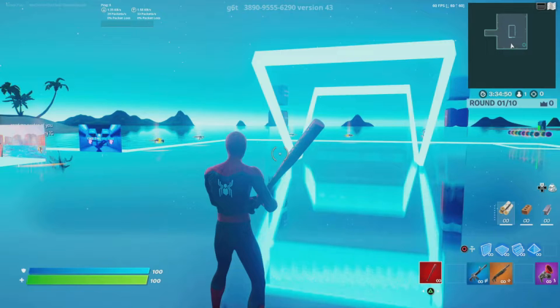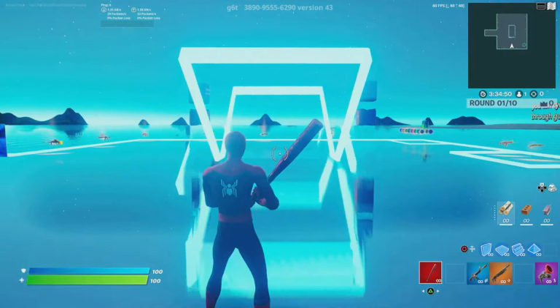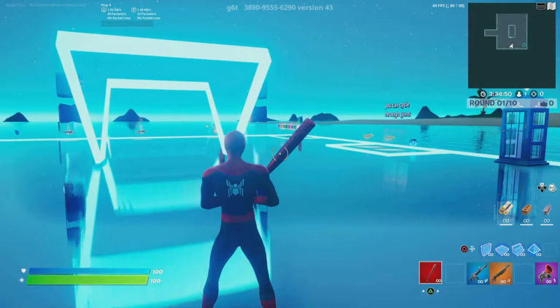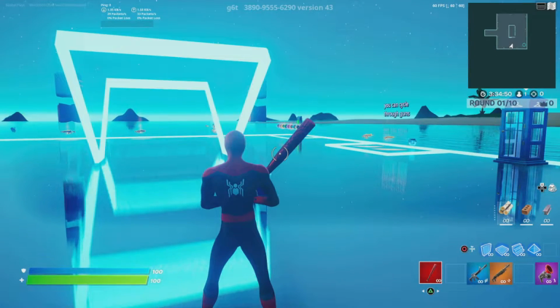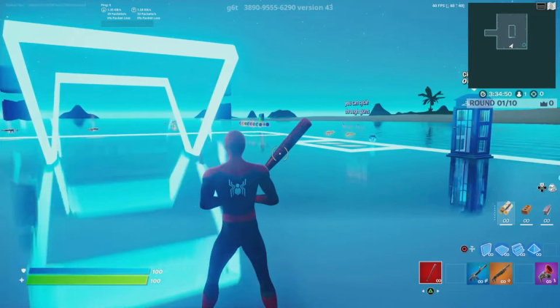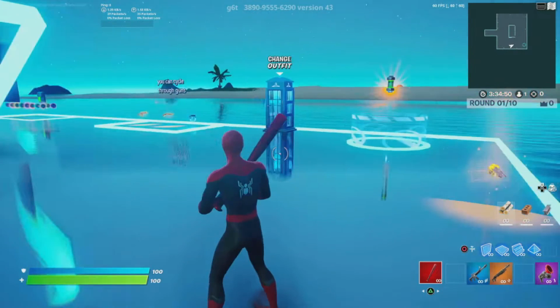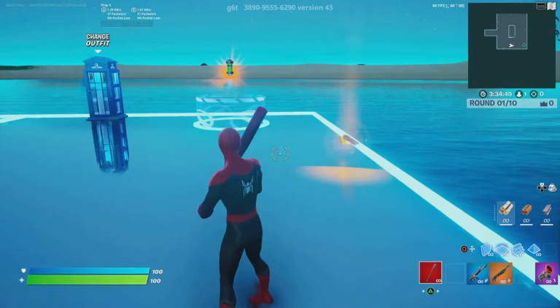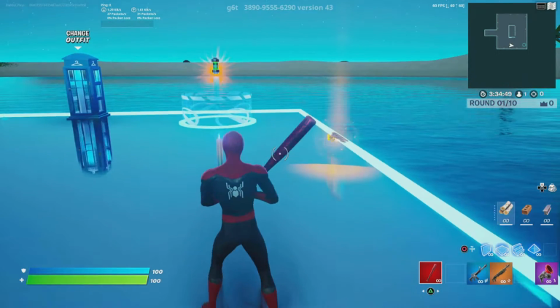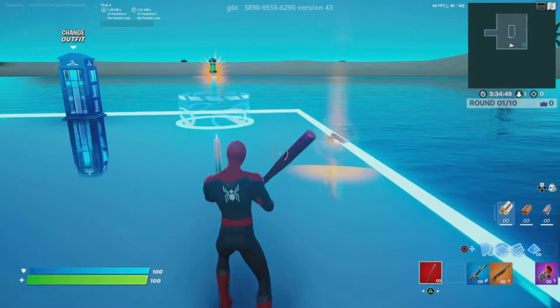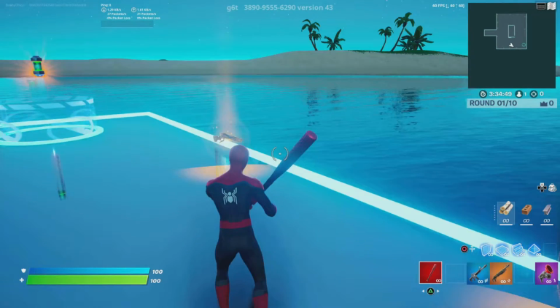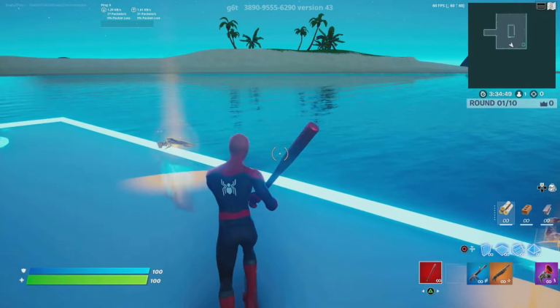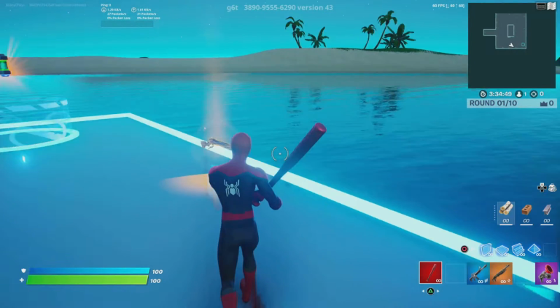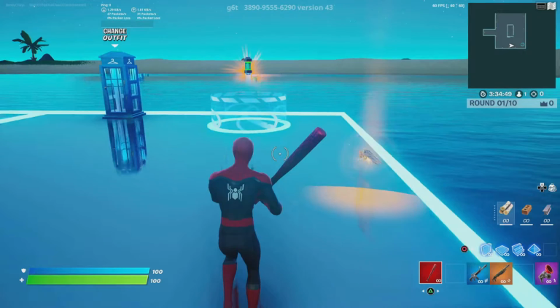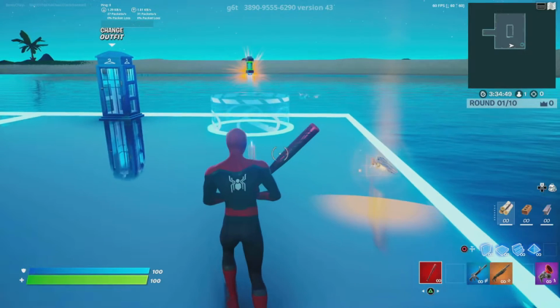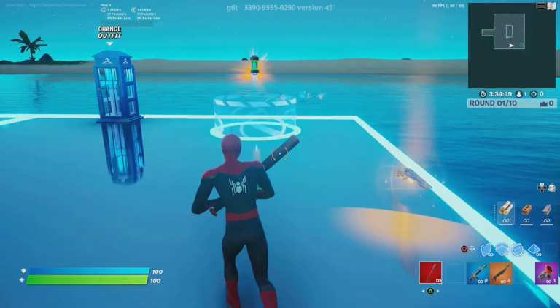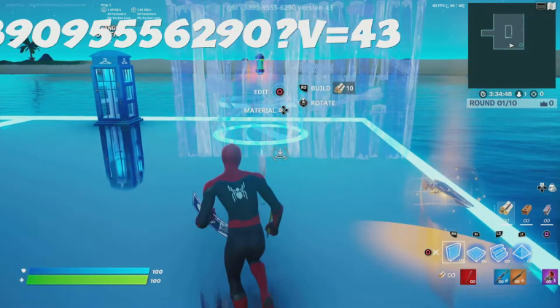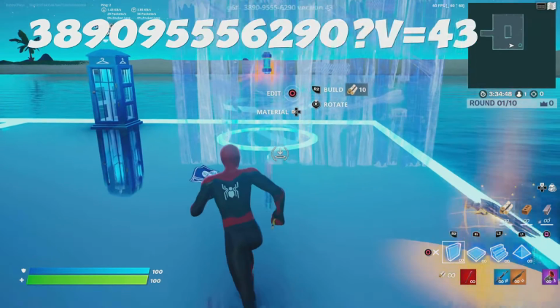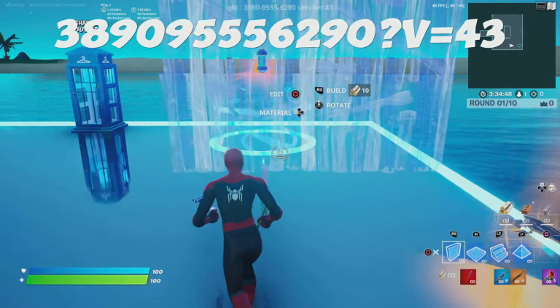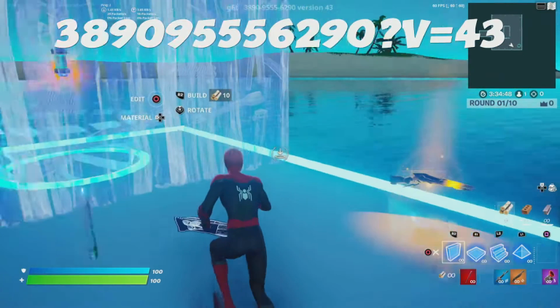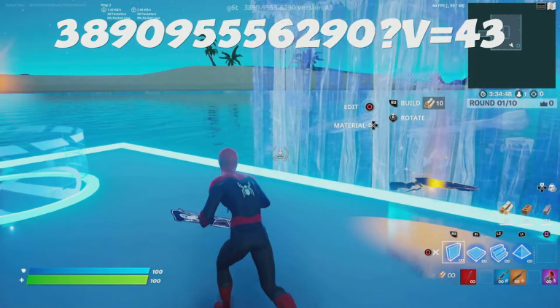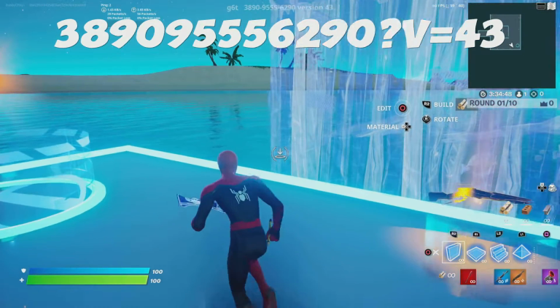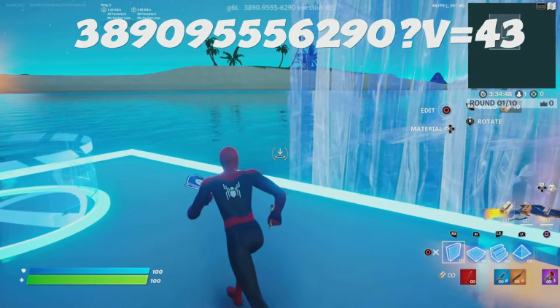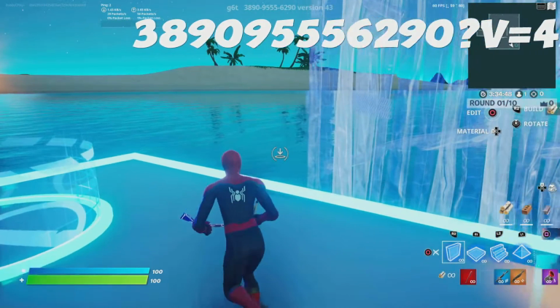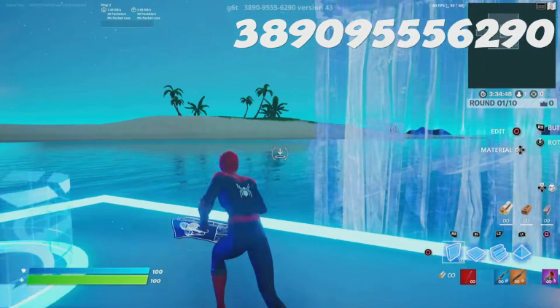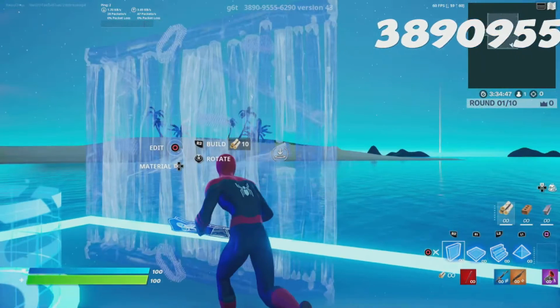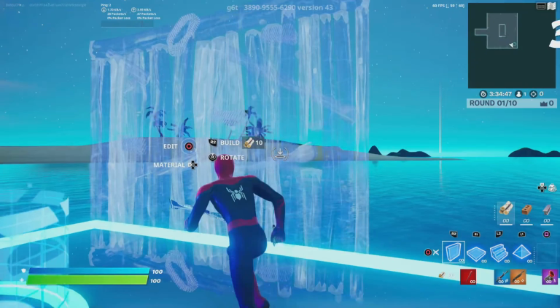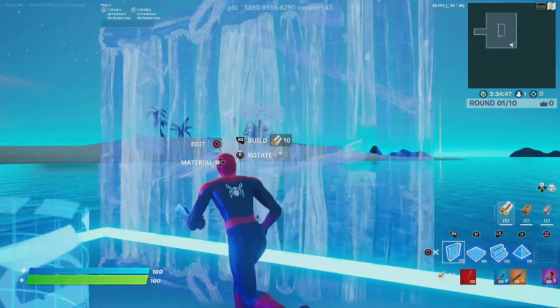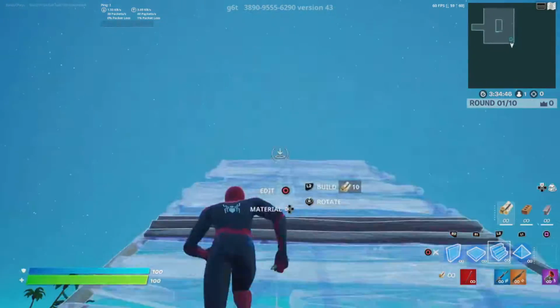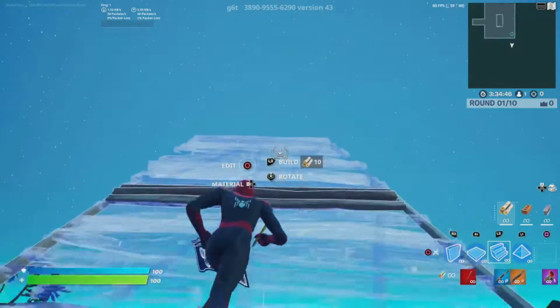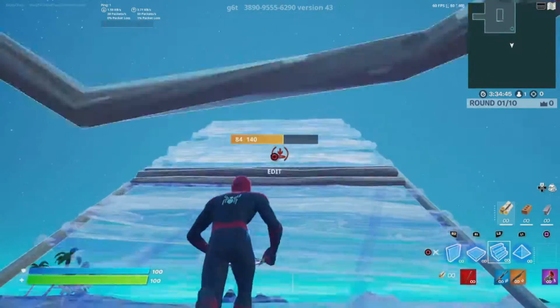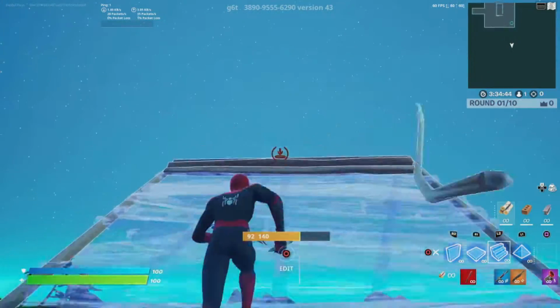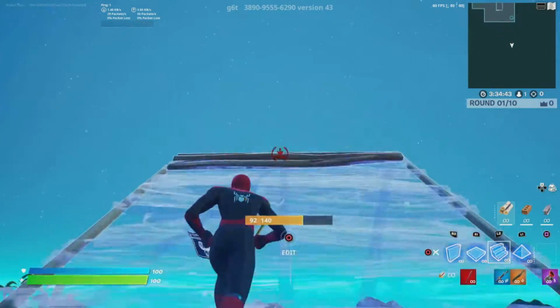What's up guys, welcome back to another video. Today I'm going to be showing you how to do a simple XP glitch. For the first step, all you have to do is enter this code on screen to load into this Fortnite creative map.